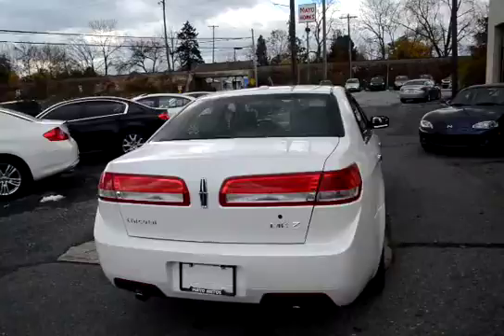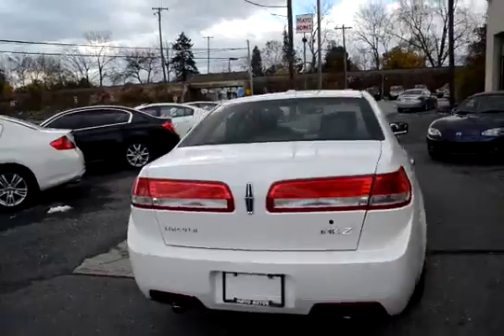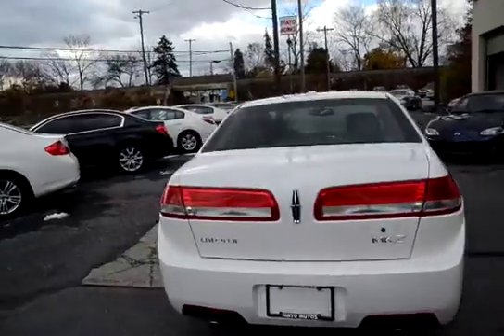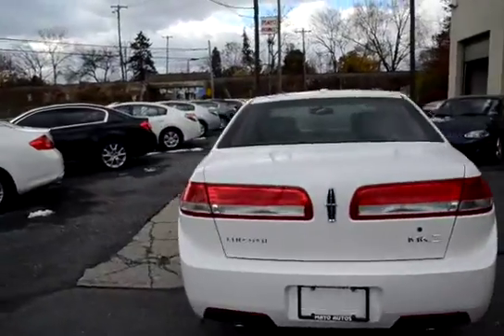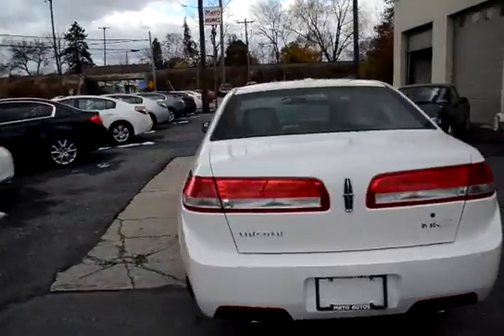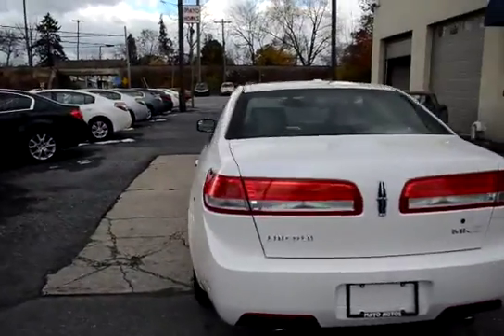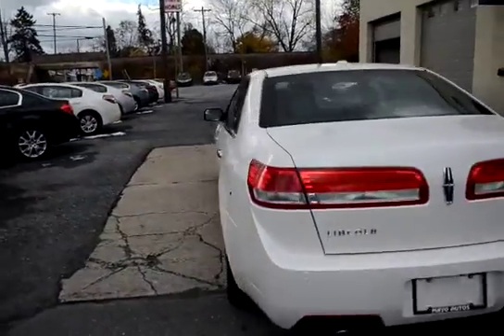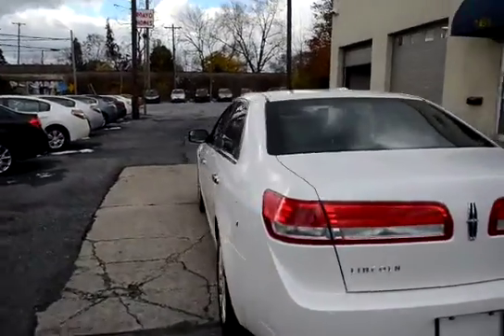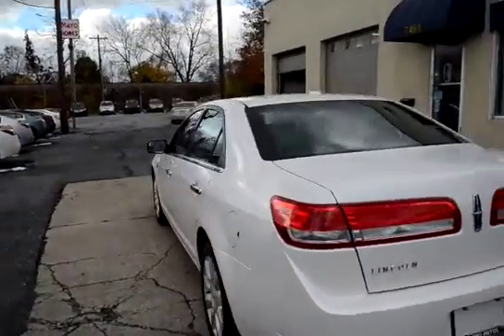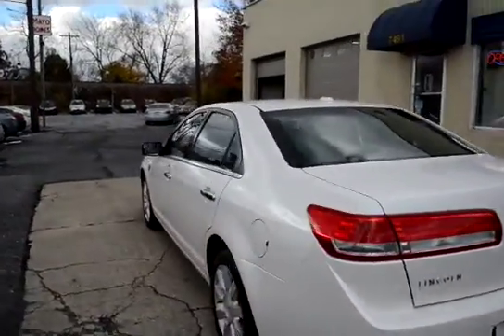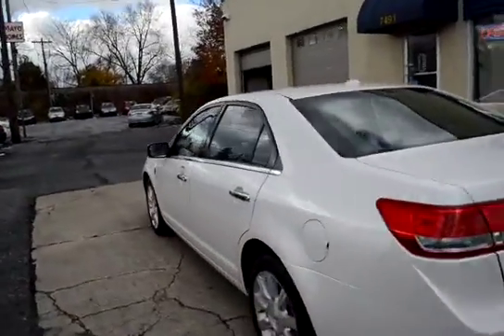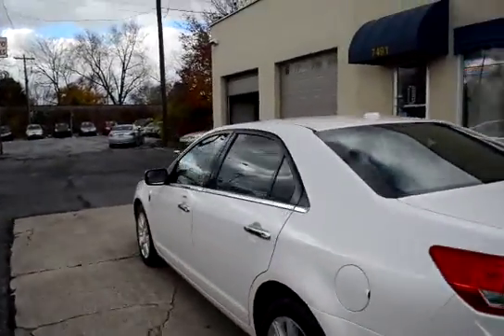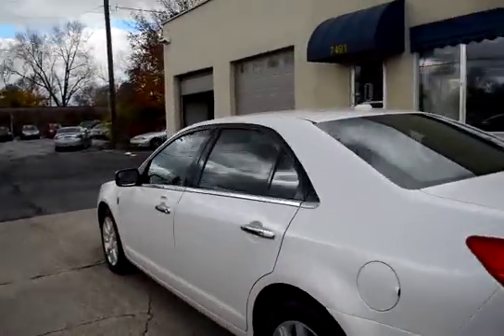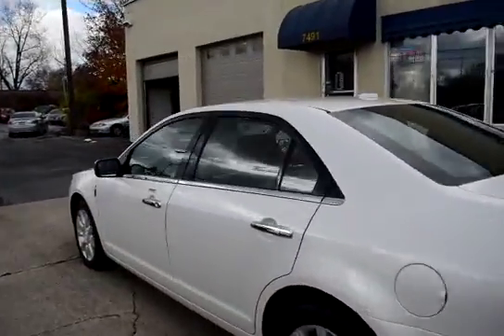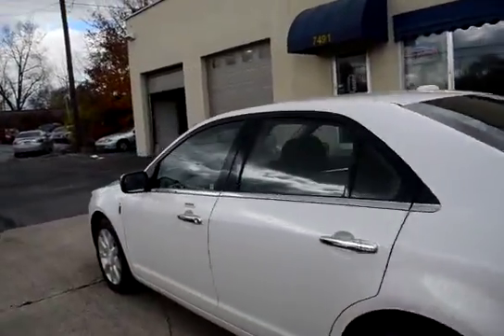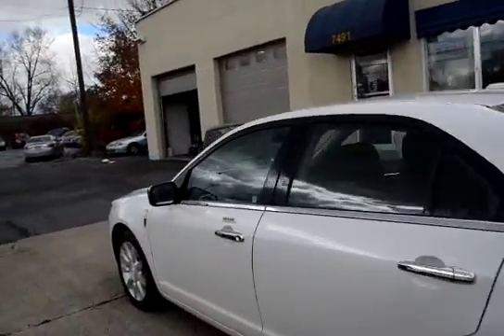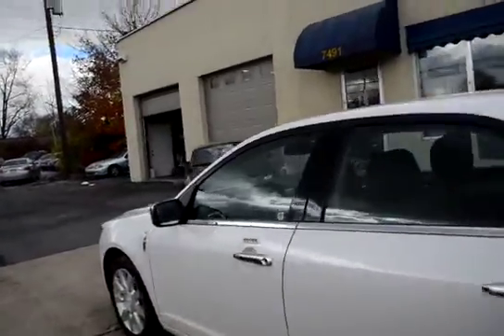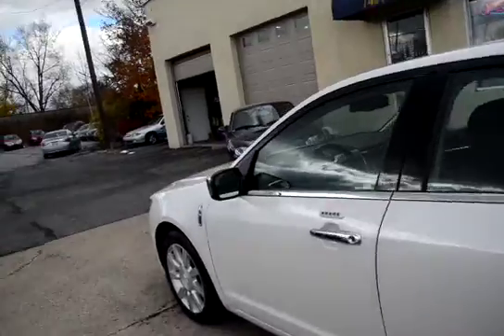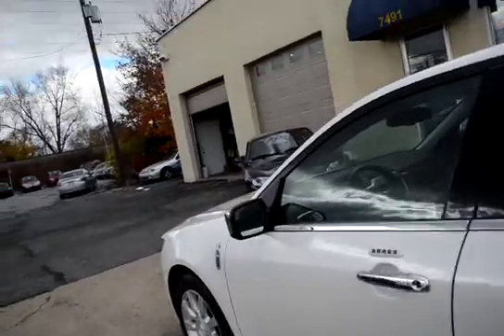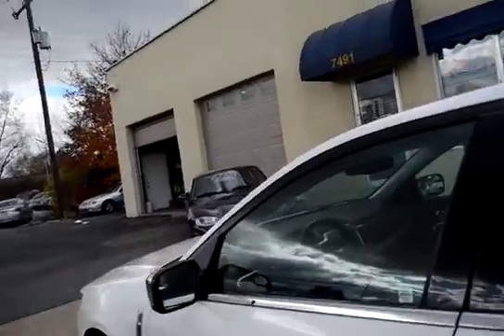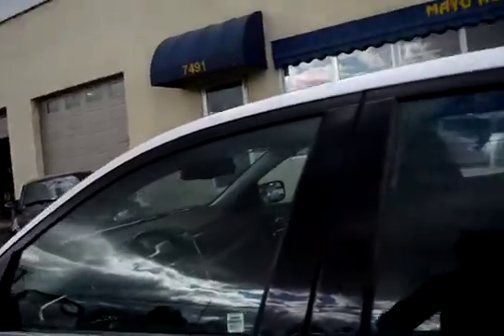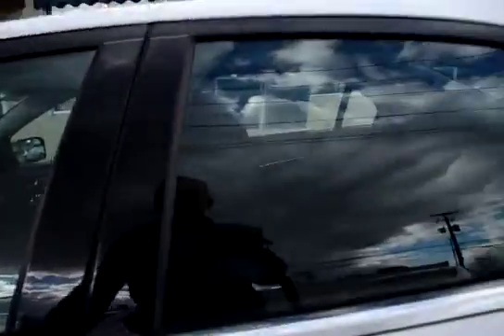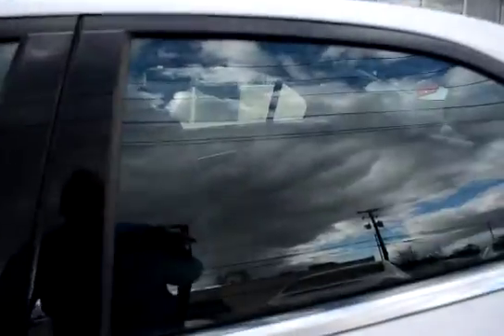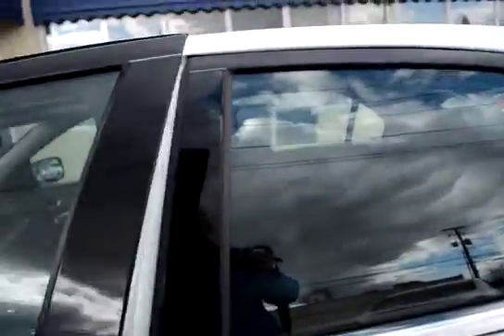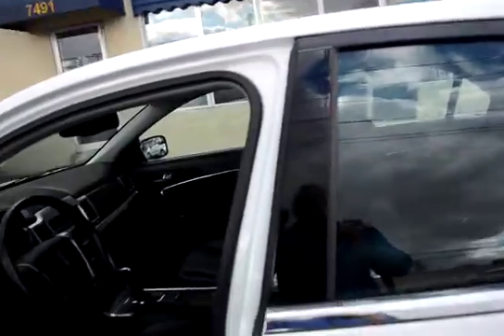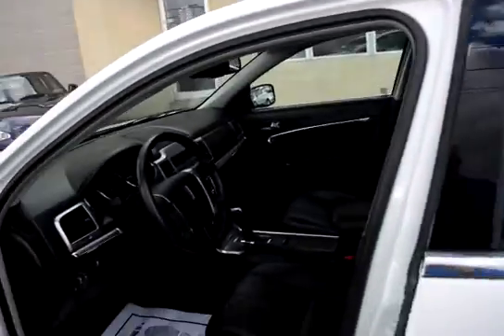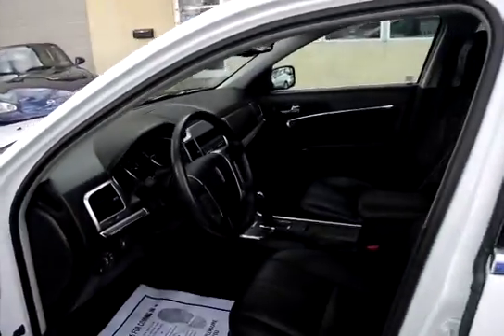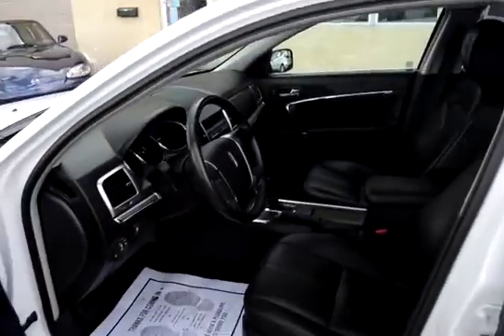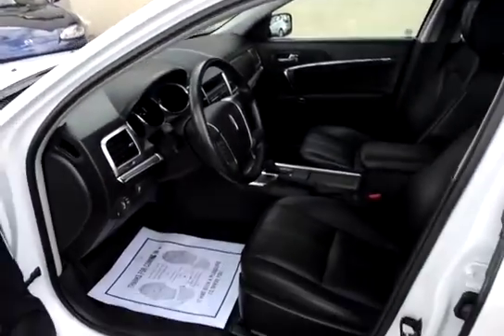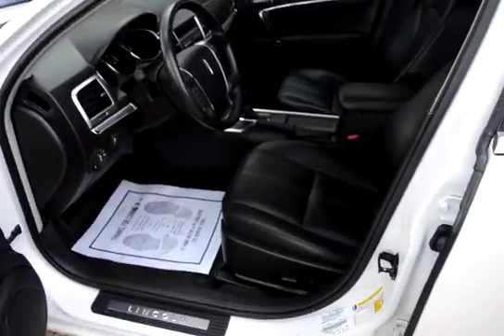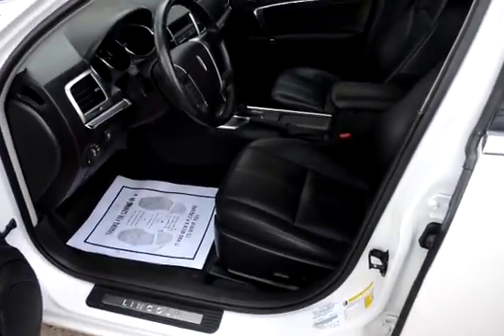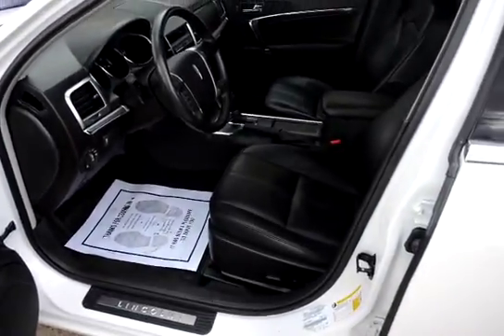It comes with backup sensors and four new tires all the way around. This vehicle has already been through our service department for its 100-point certification inspection.